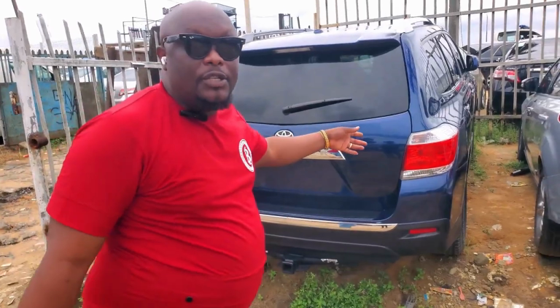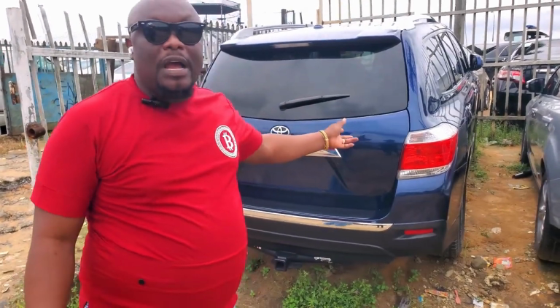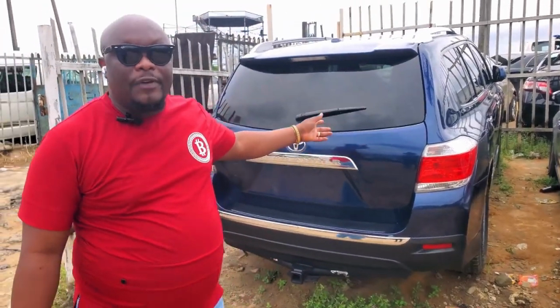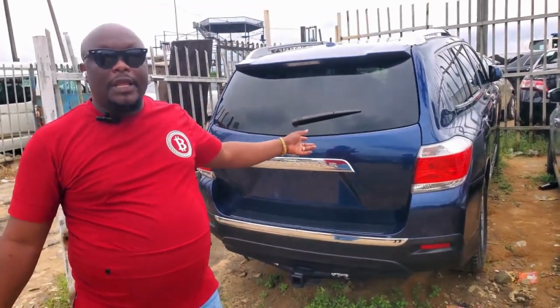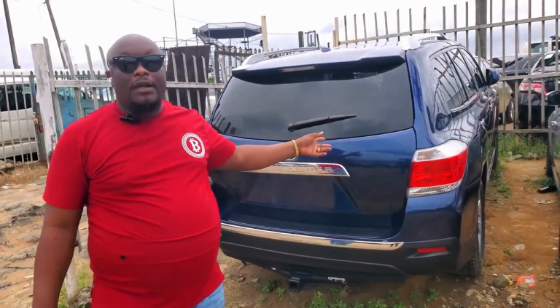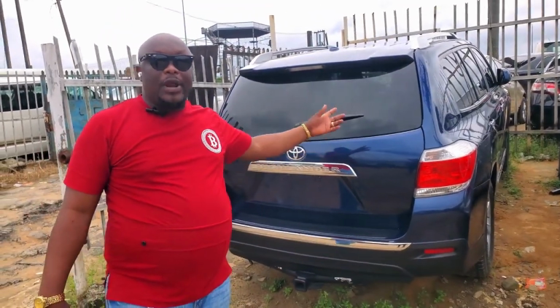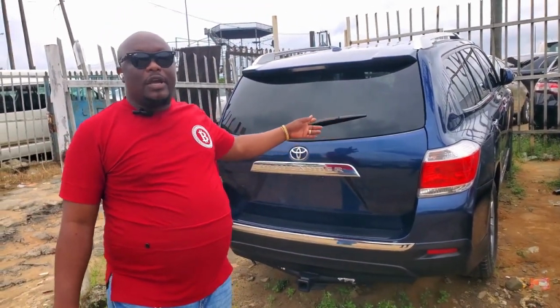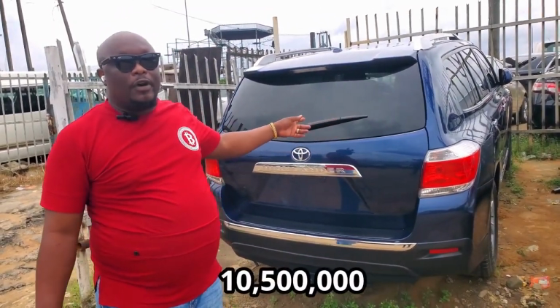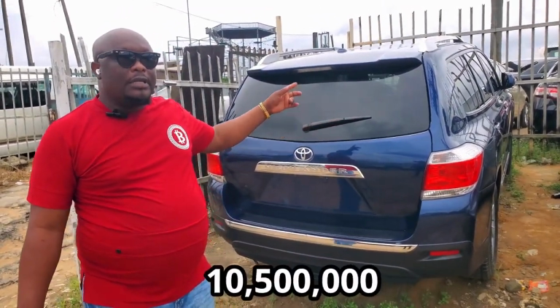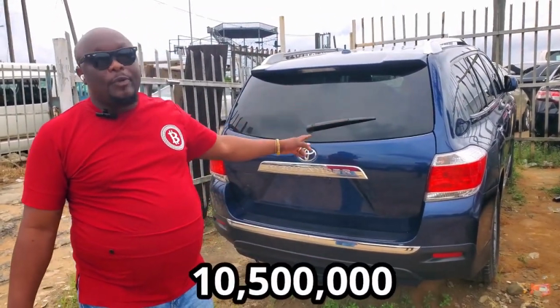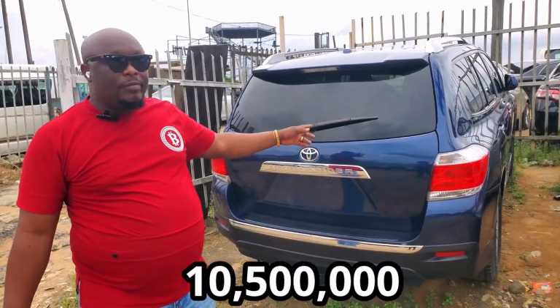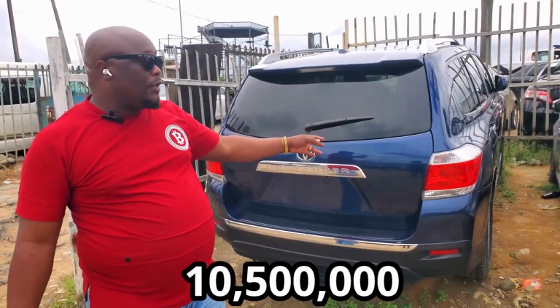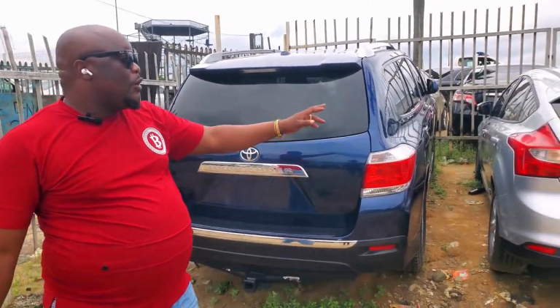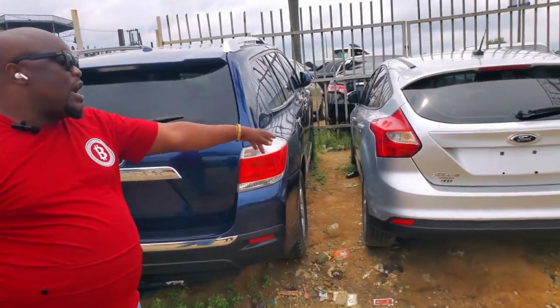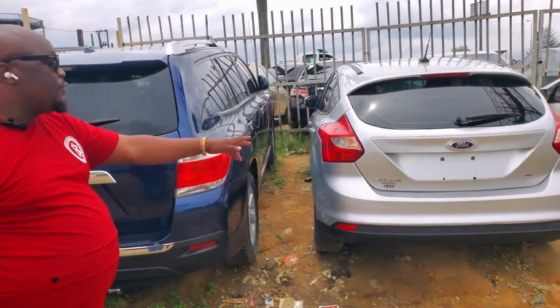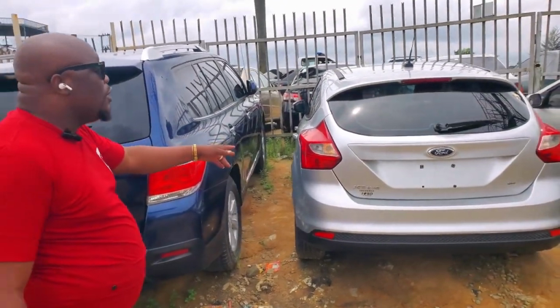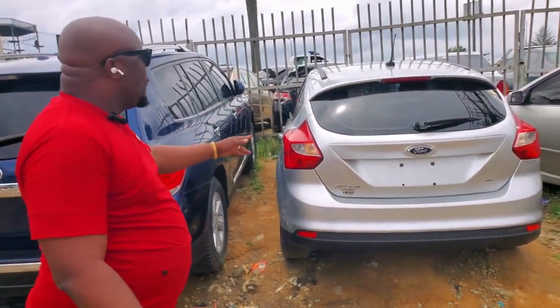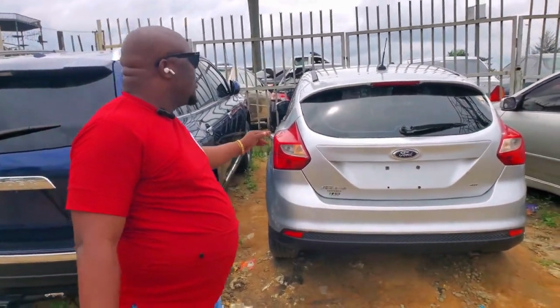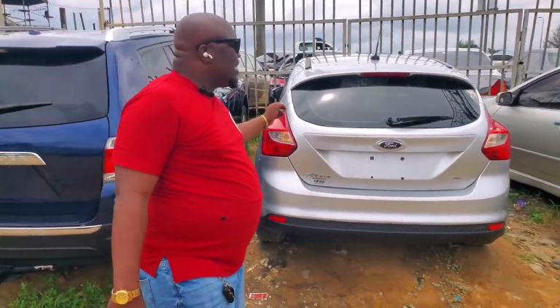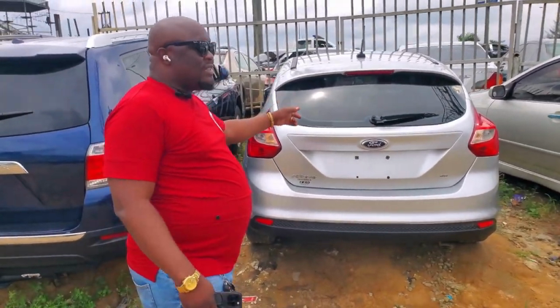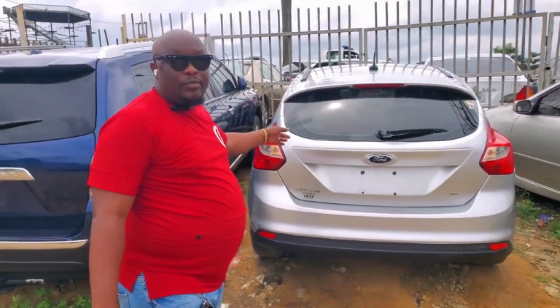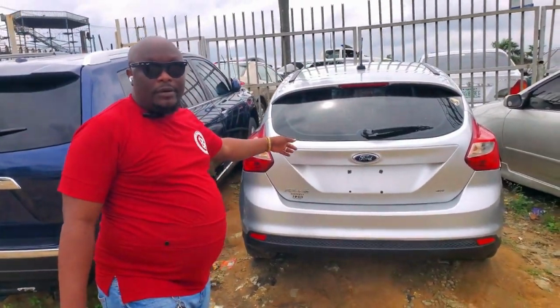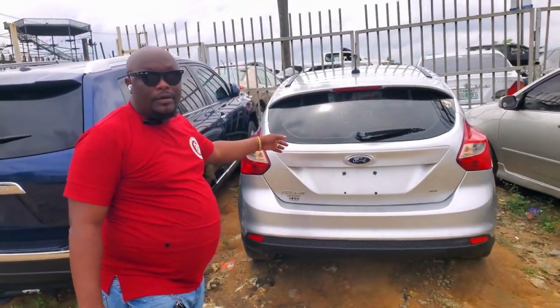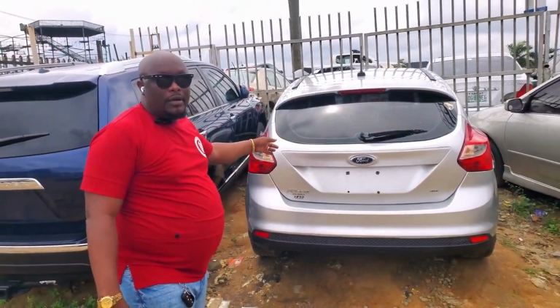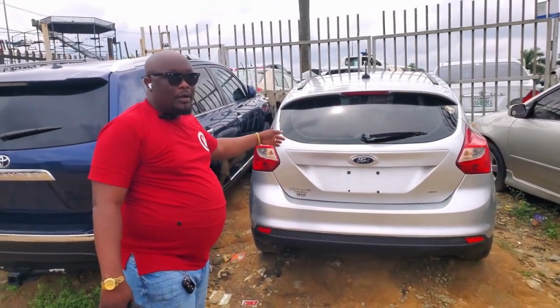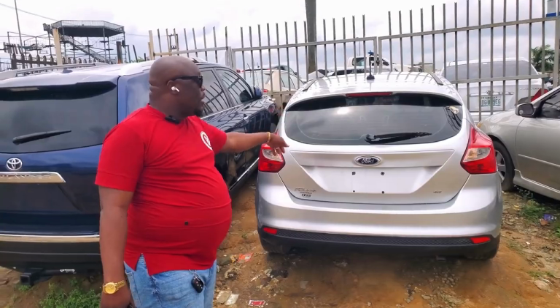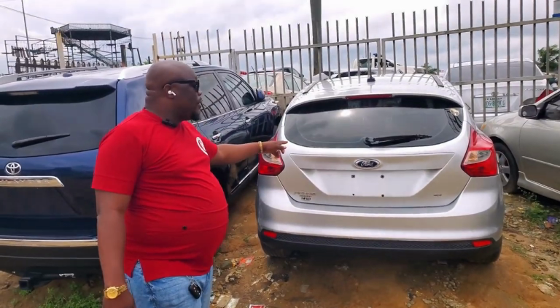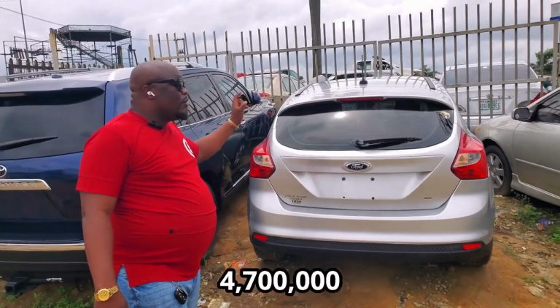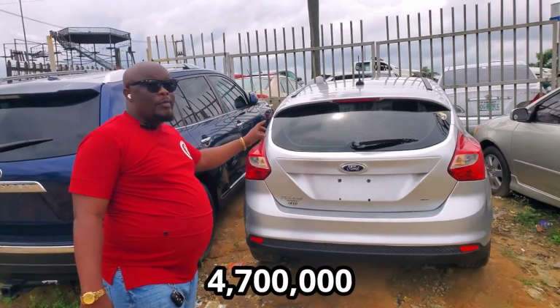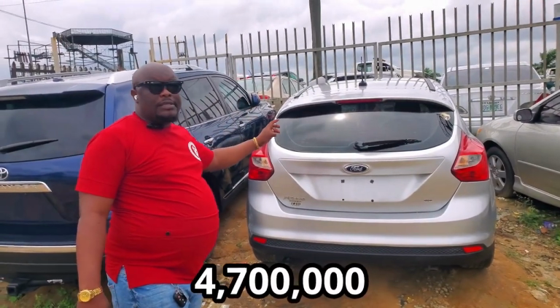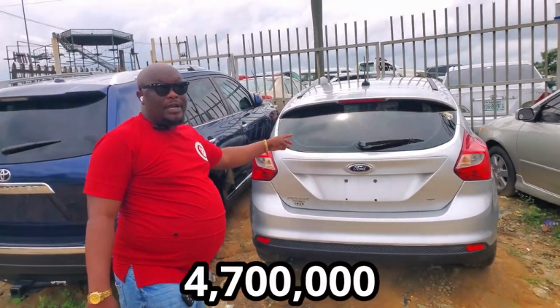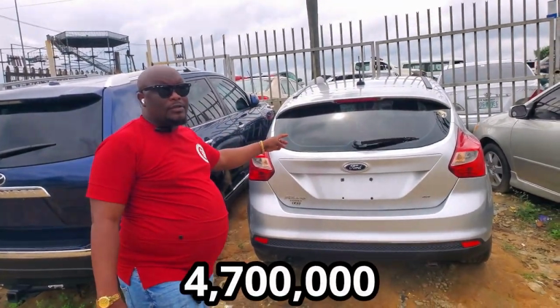A supercar for the family. The price is going for $10,500,000. We also have this Ford 2013 model, going for $4,700,000.